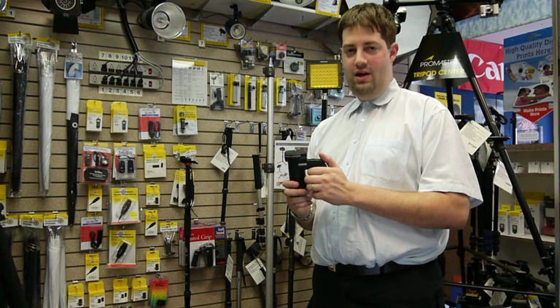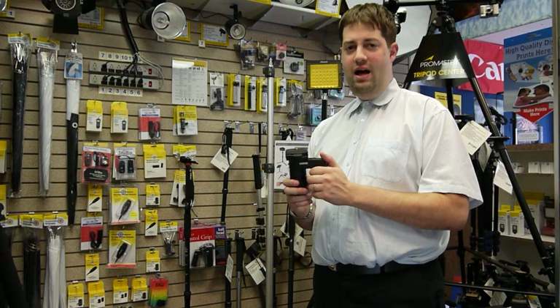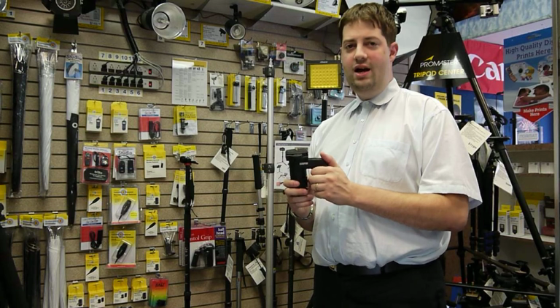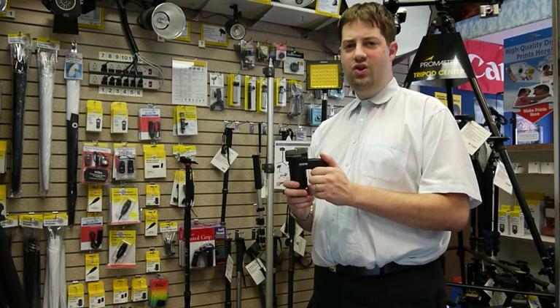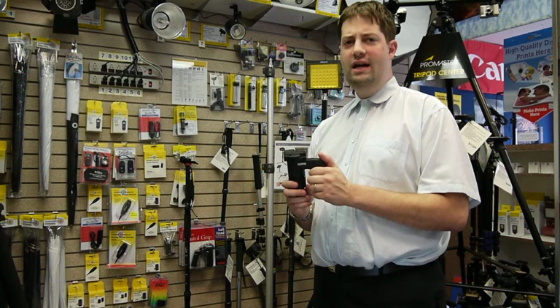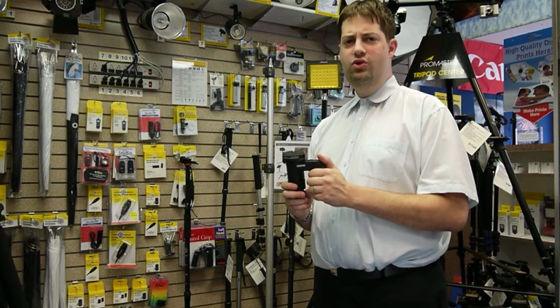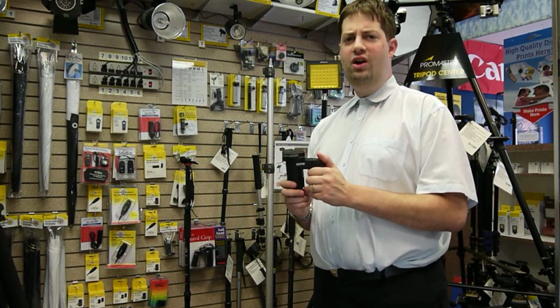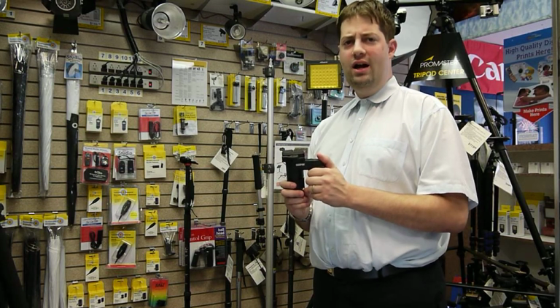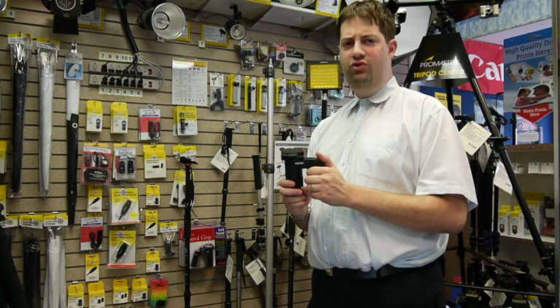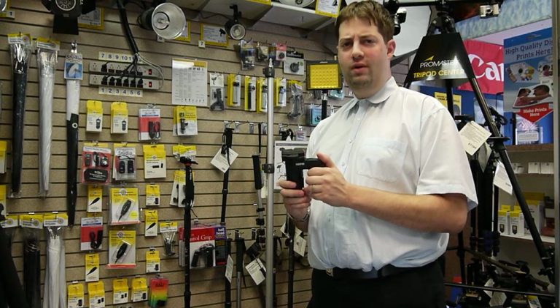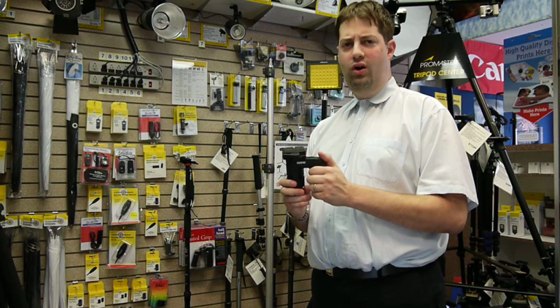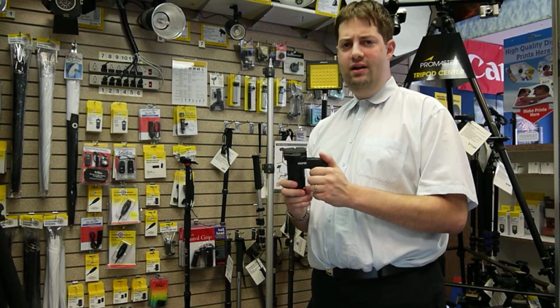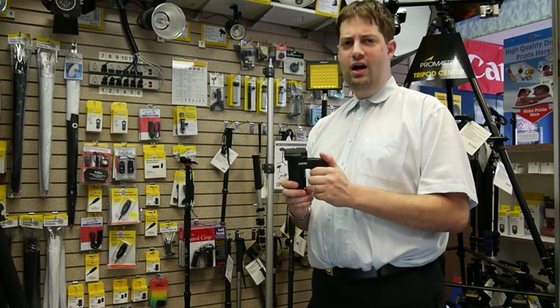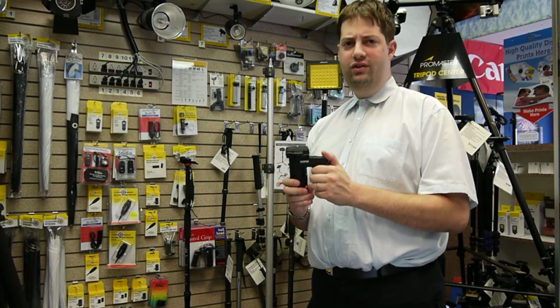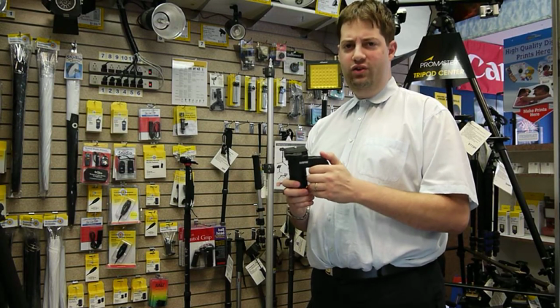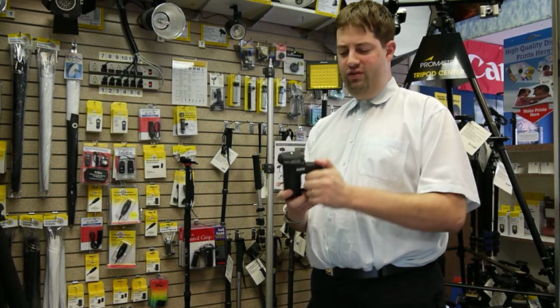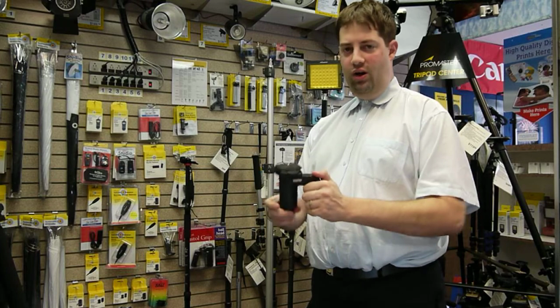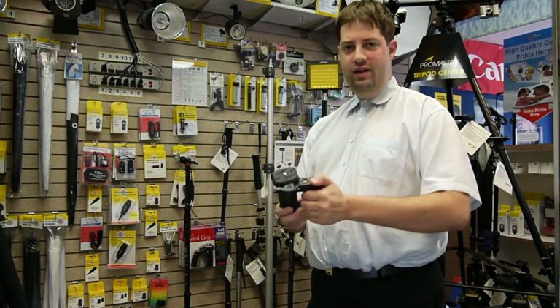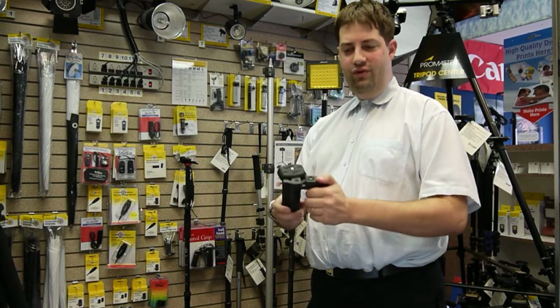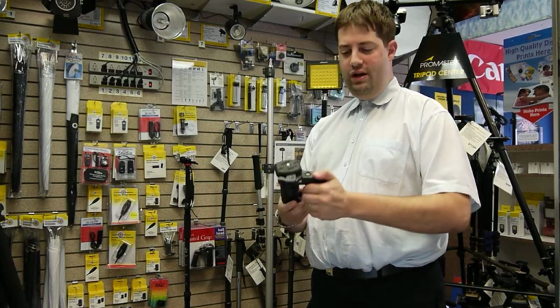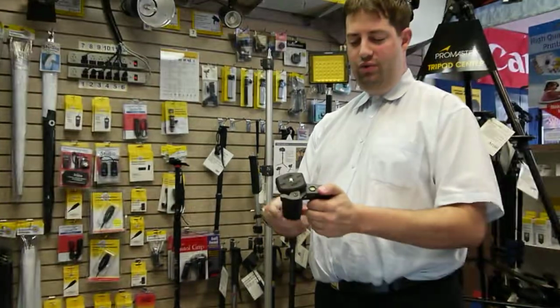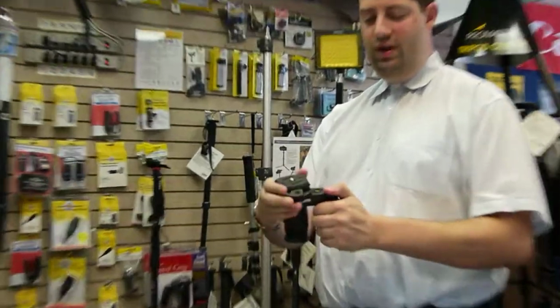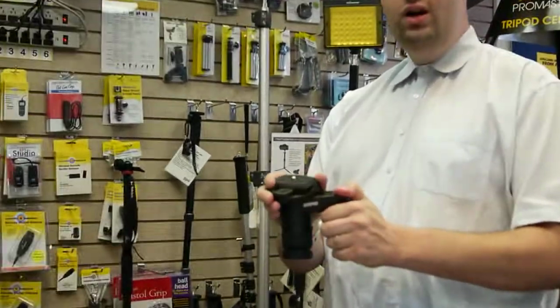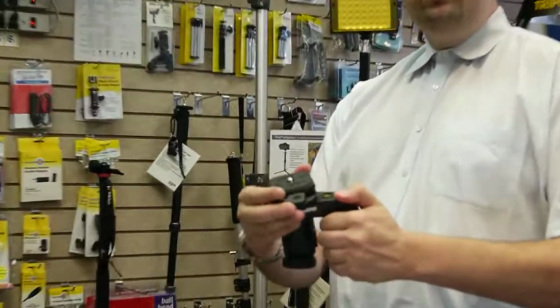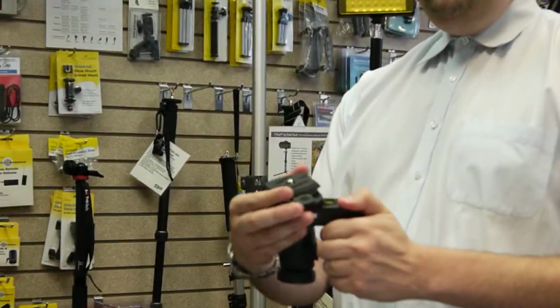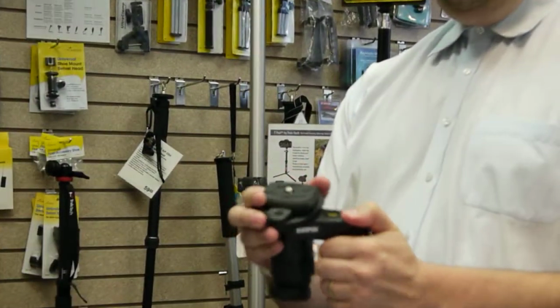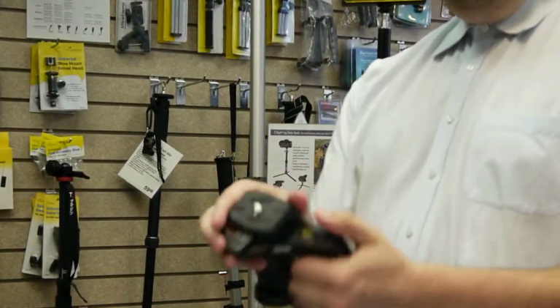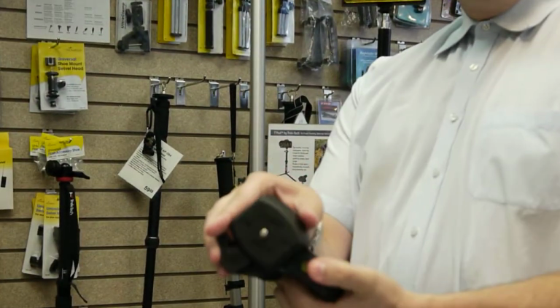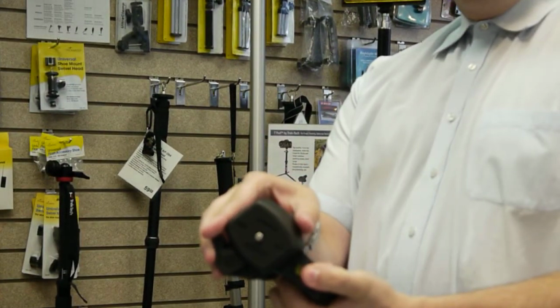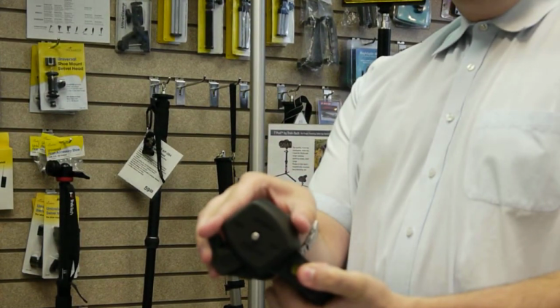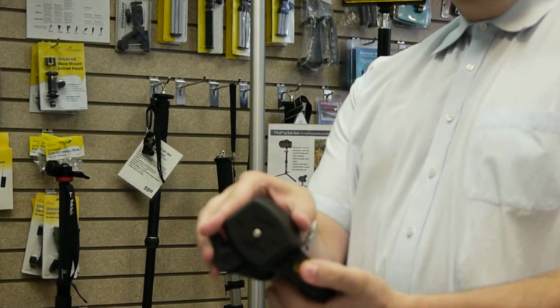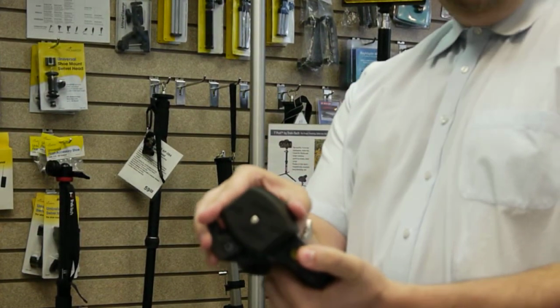Hi, today we're trying out the new SunPak Pistol Grip Ball Head. A nice inexpensive ball head that gives you full range of movement, quick release plate, and even has a bubble level on the top.